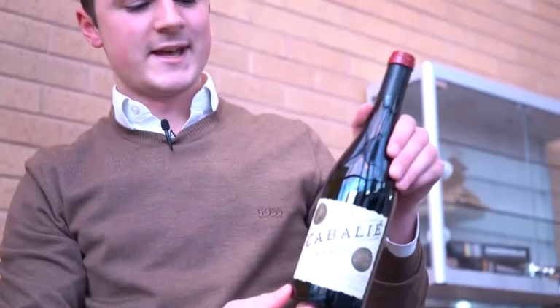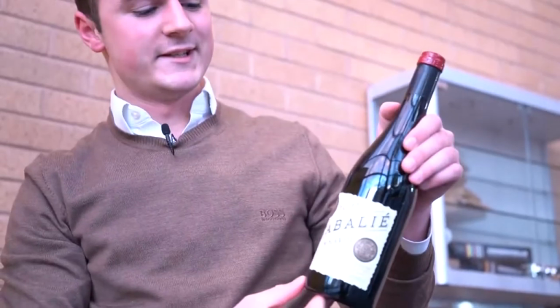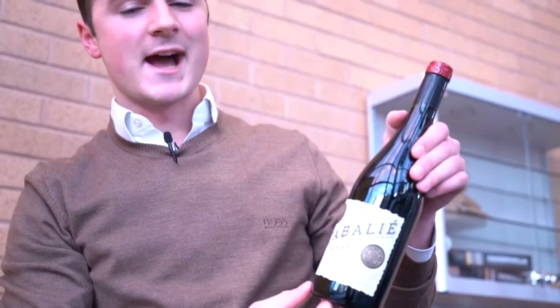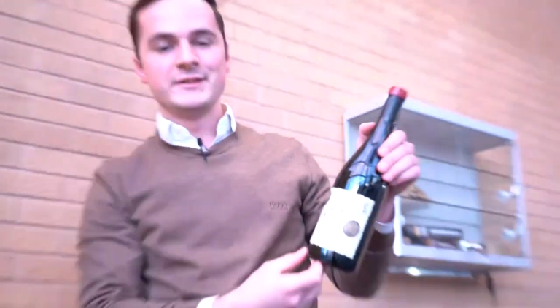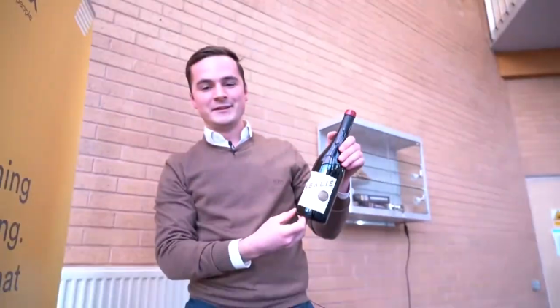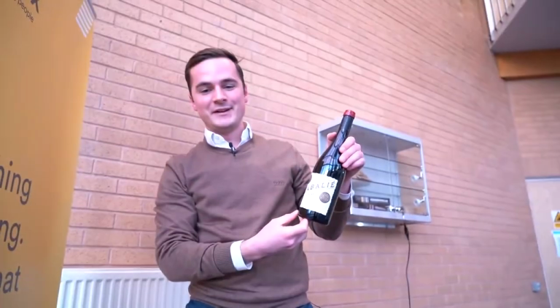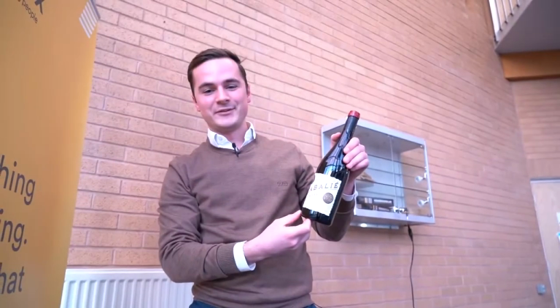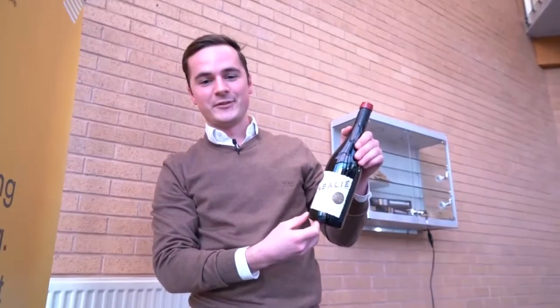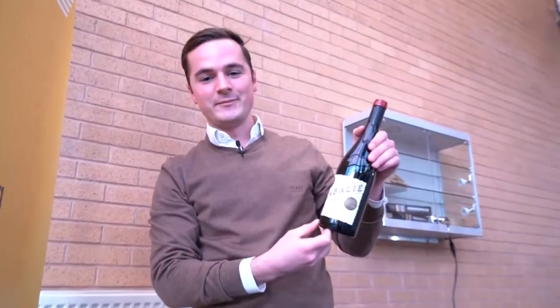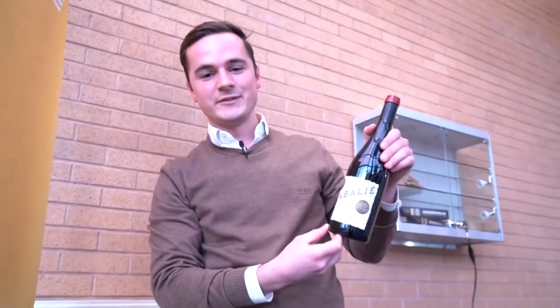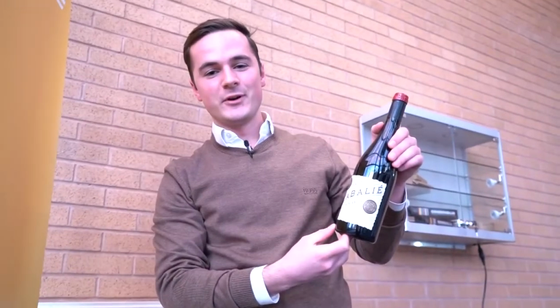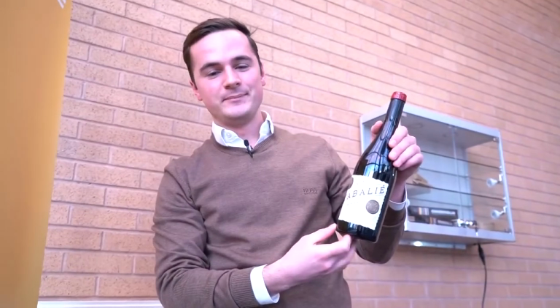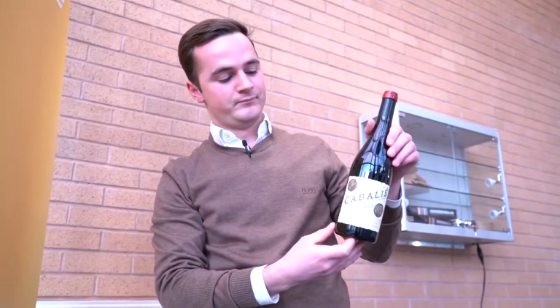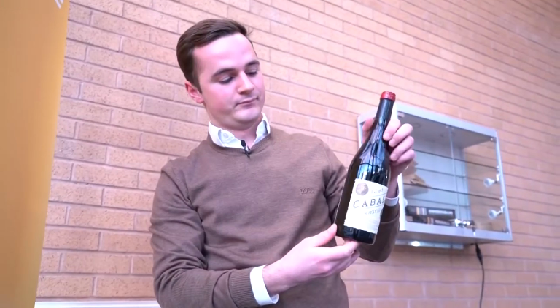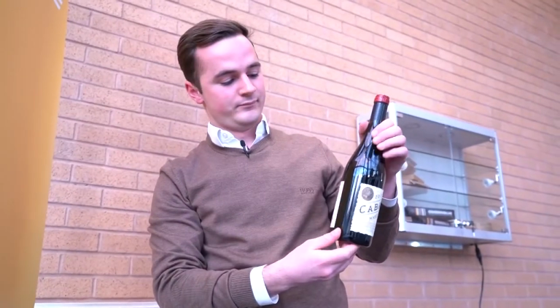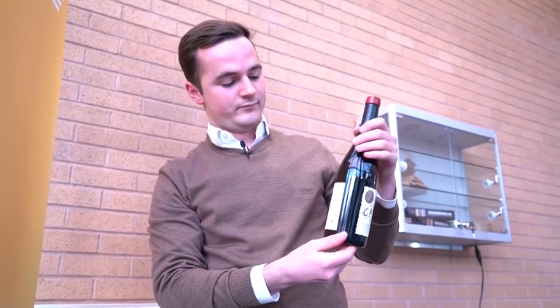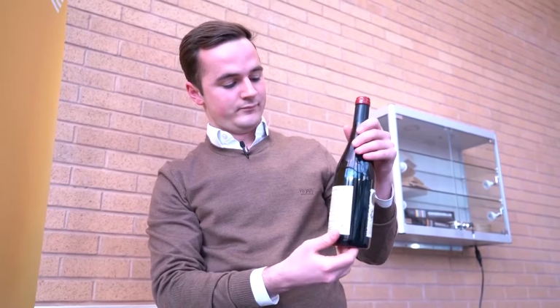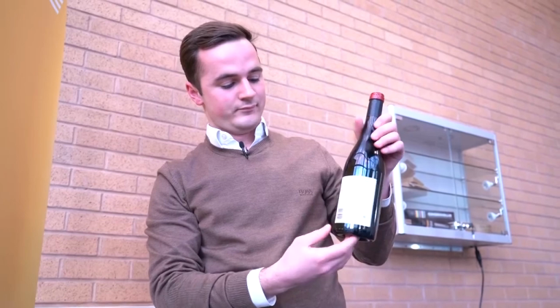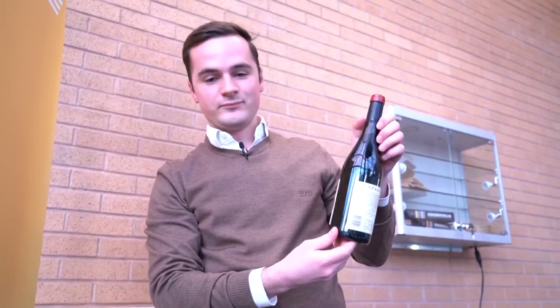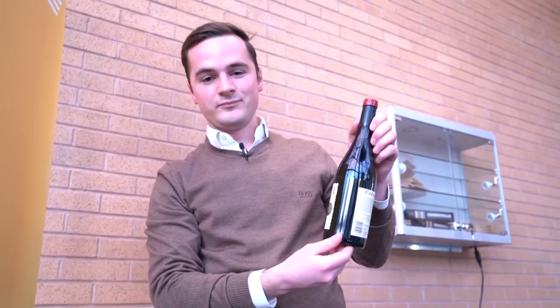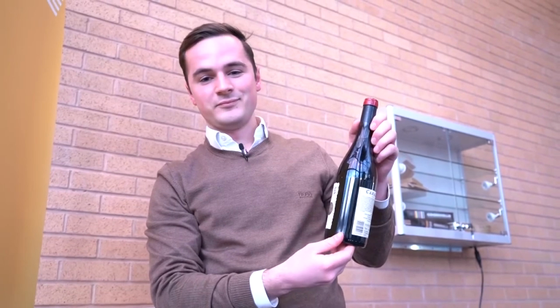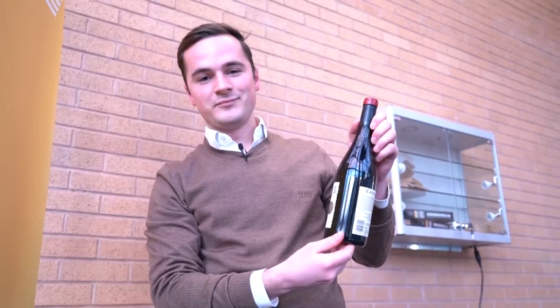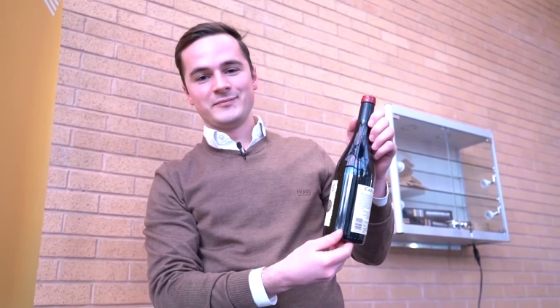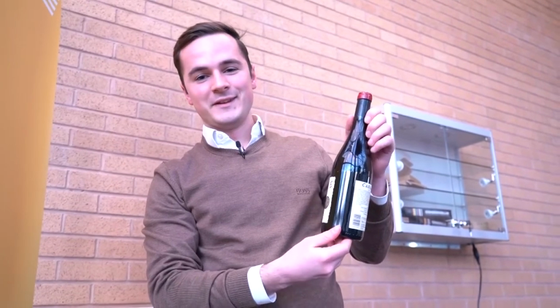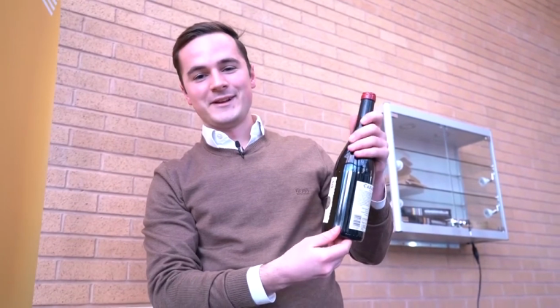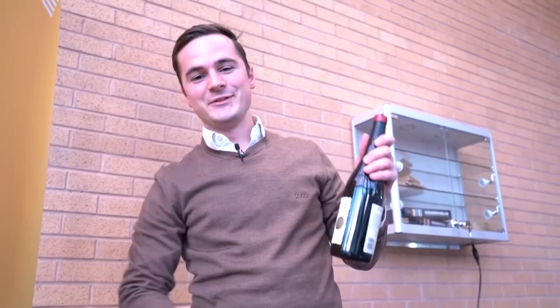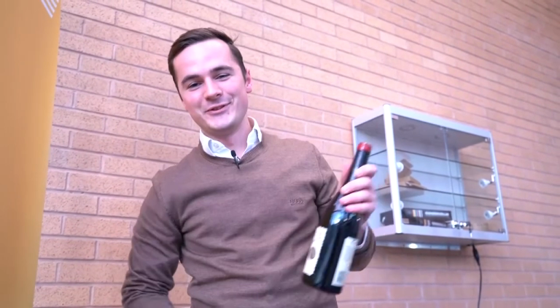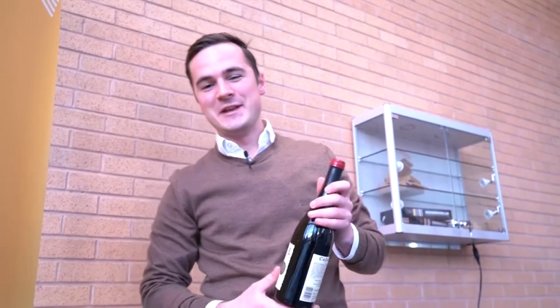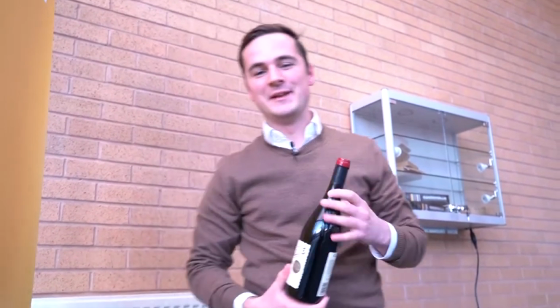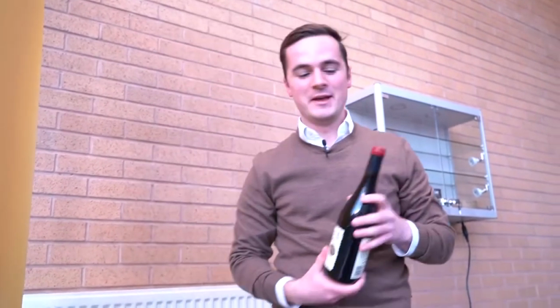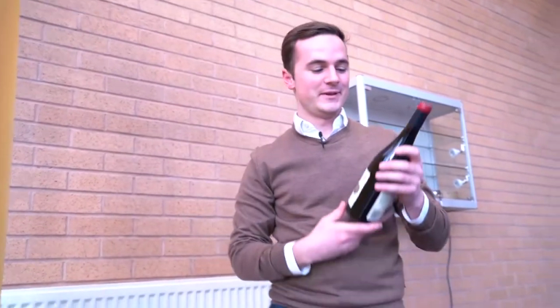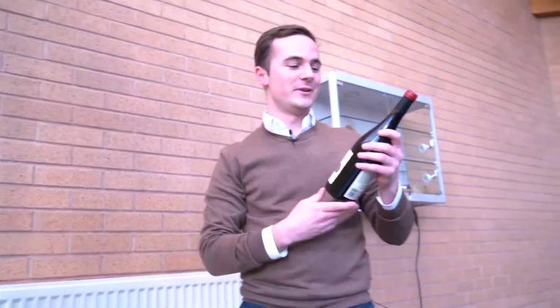That's intact after a five-metre drop. Now to enjoy a bit of wine.